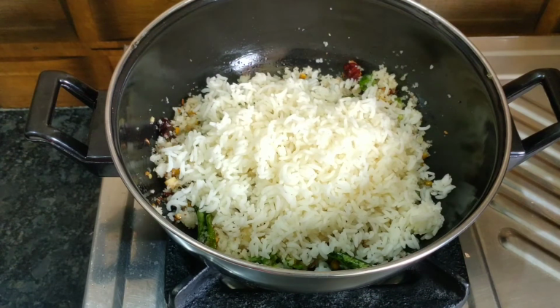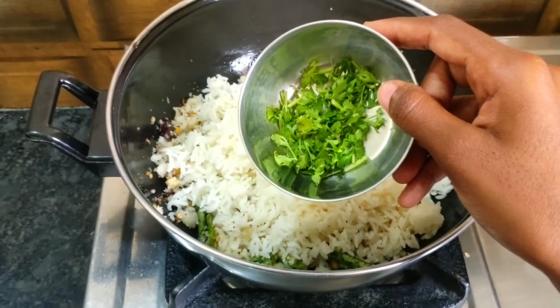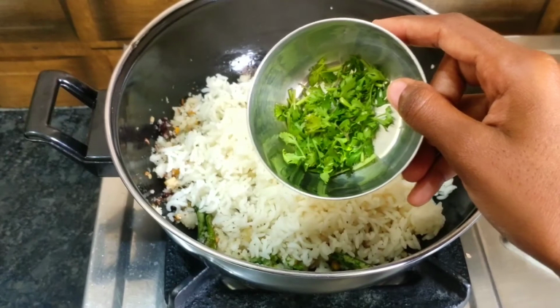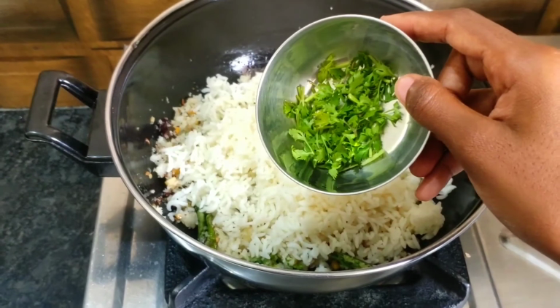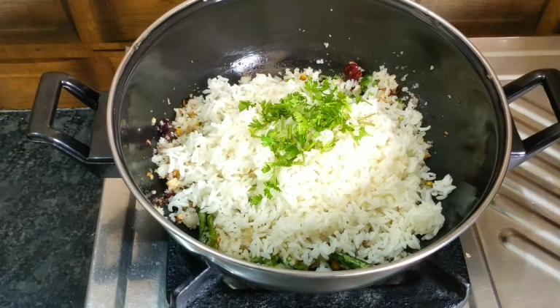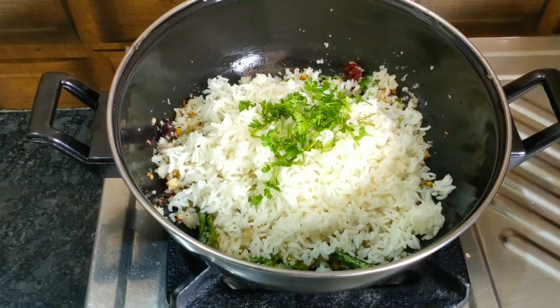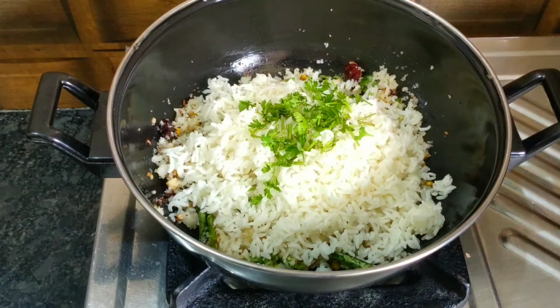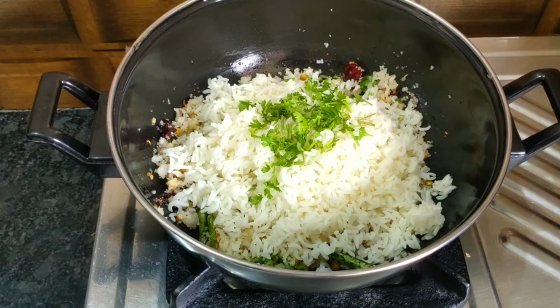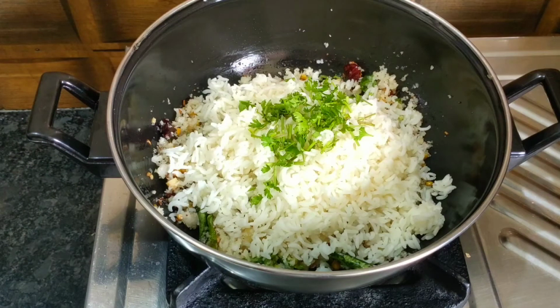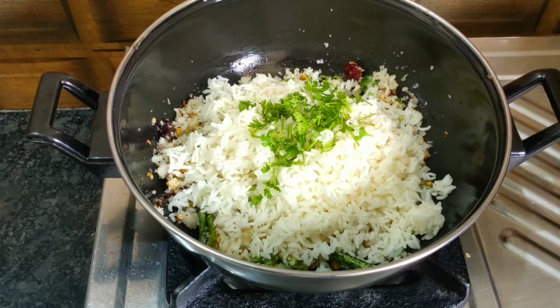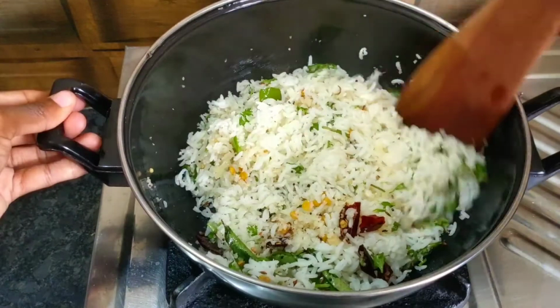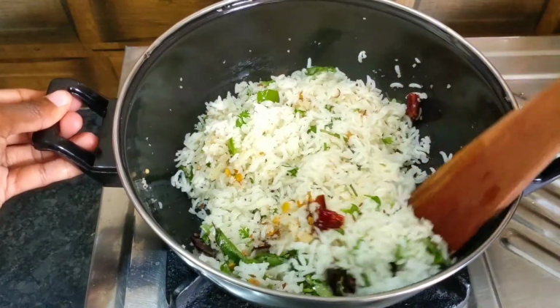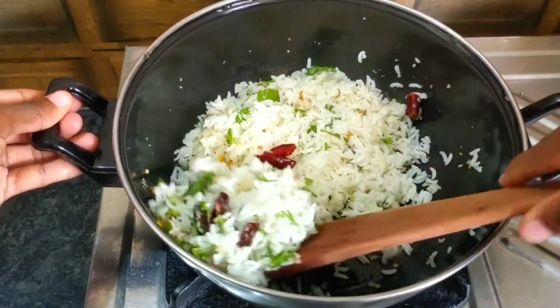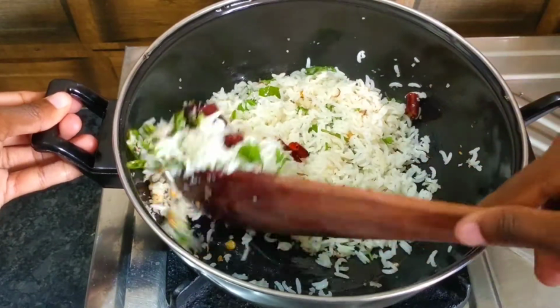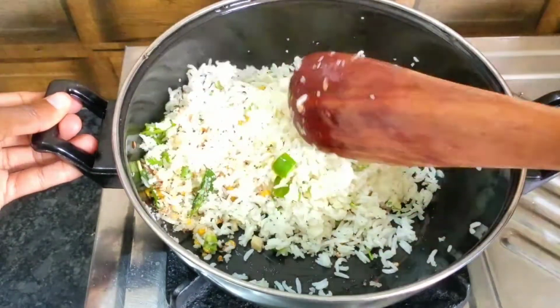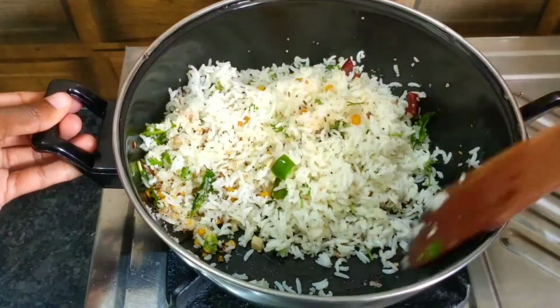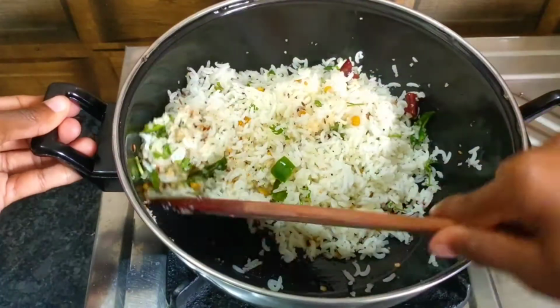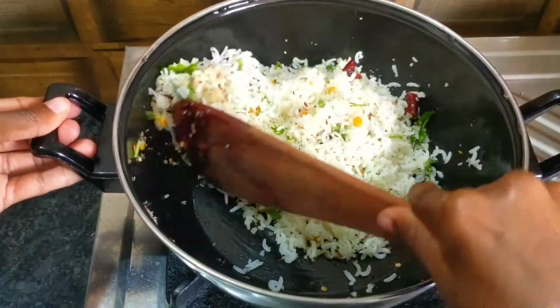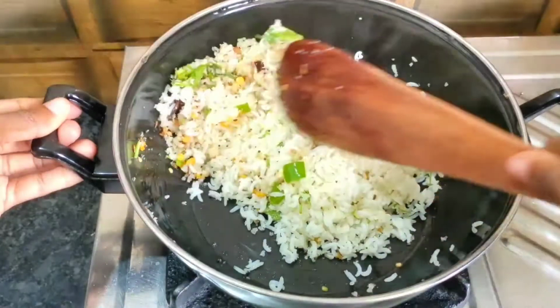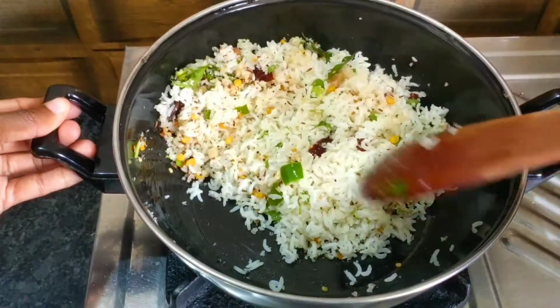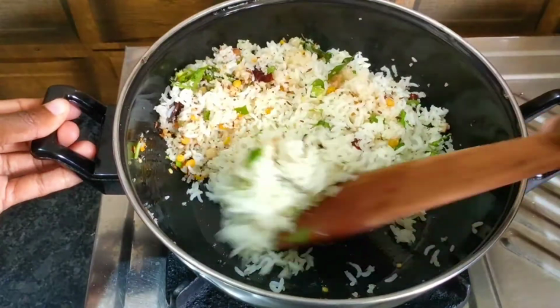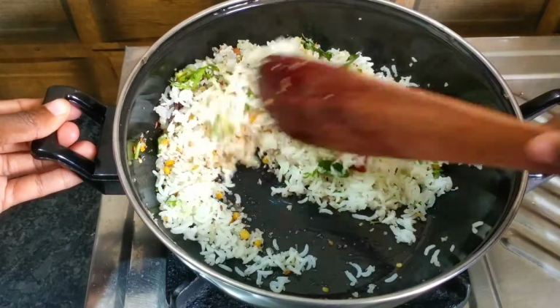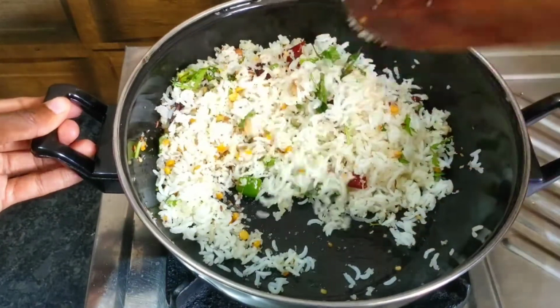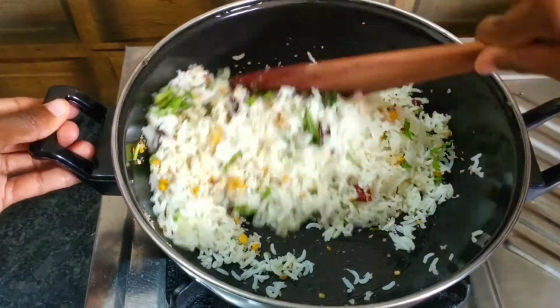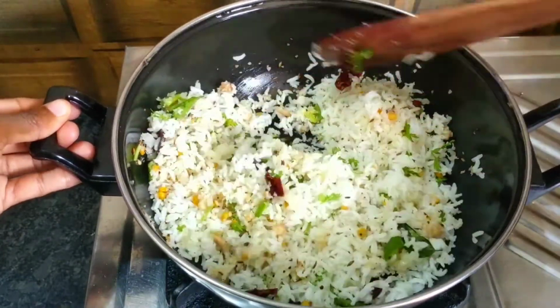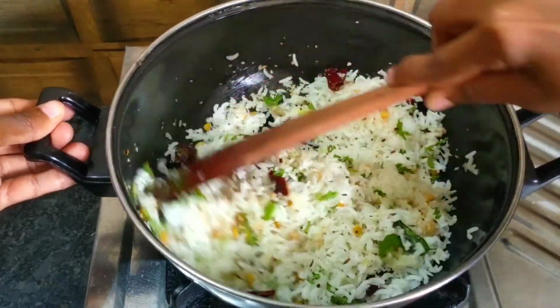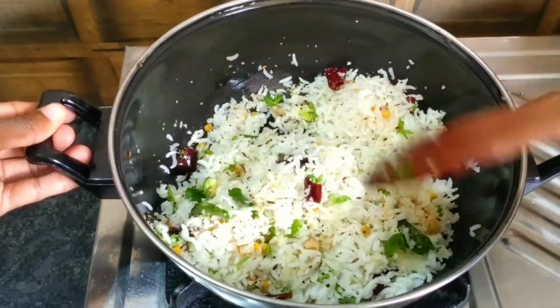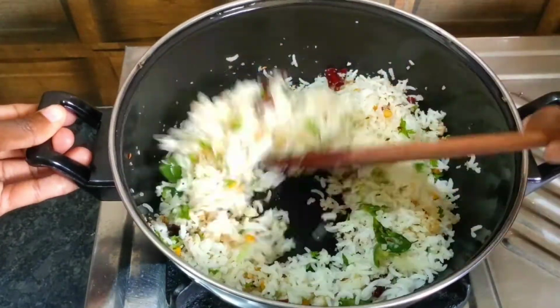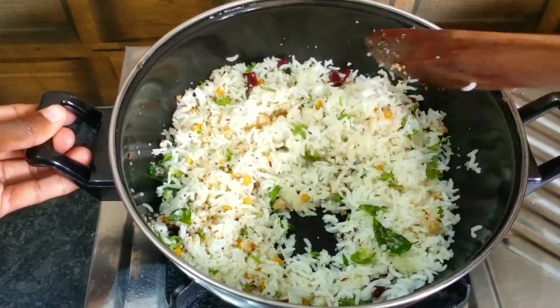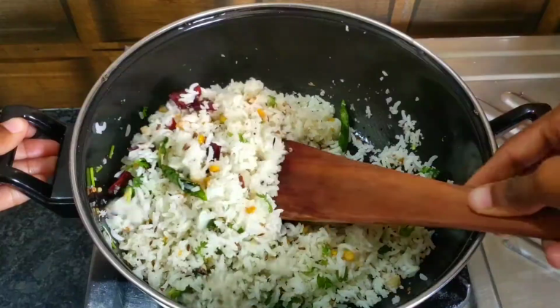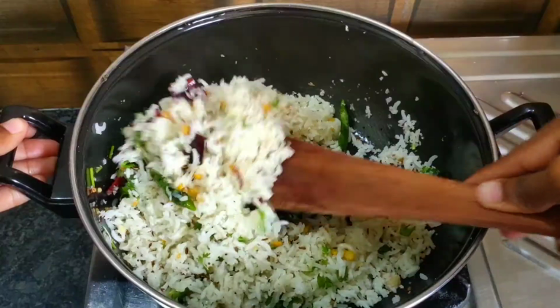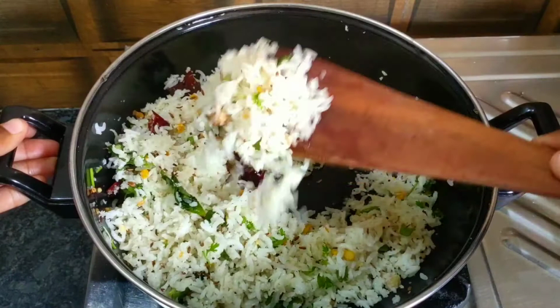It's a good color. The color is also a good color. The color is a good color.